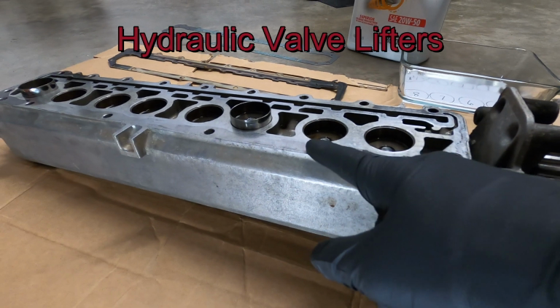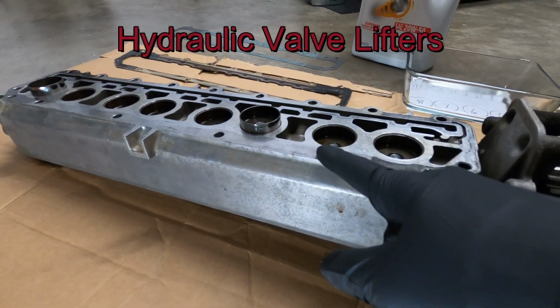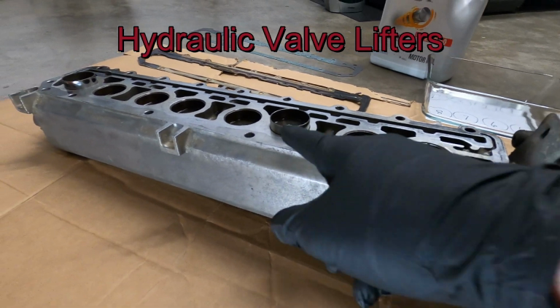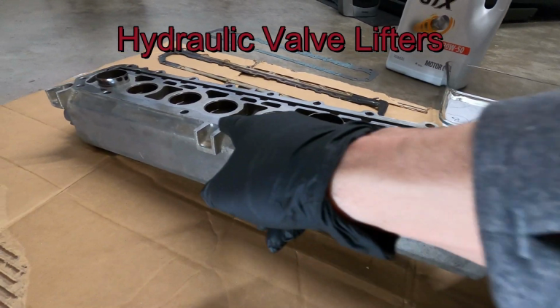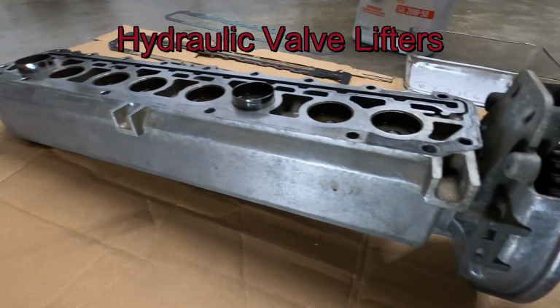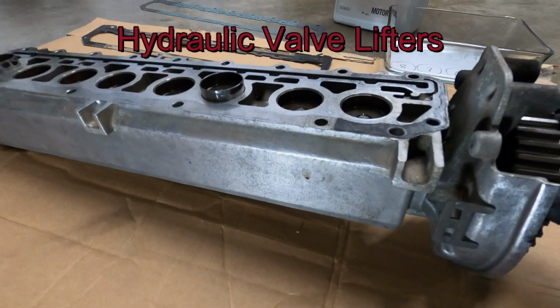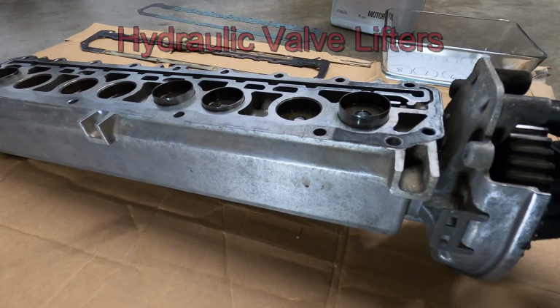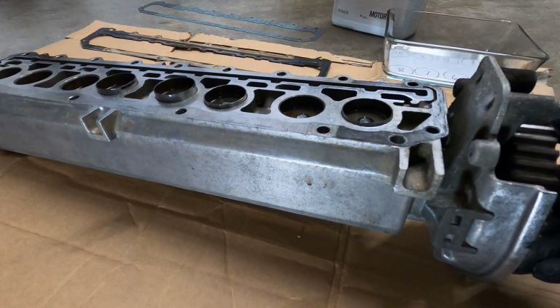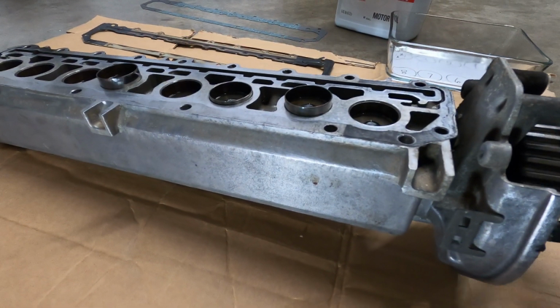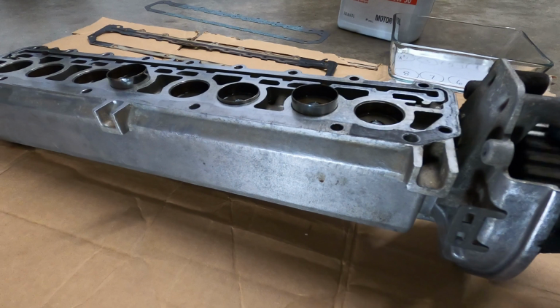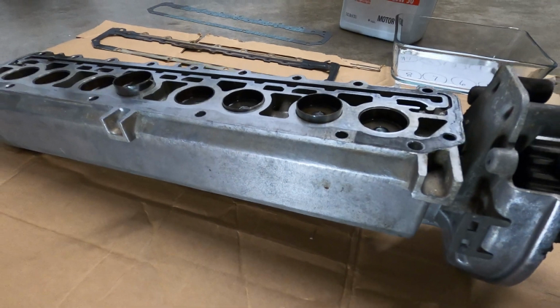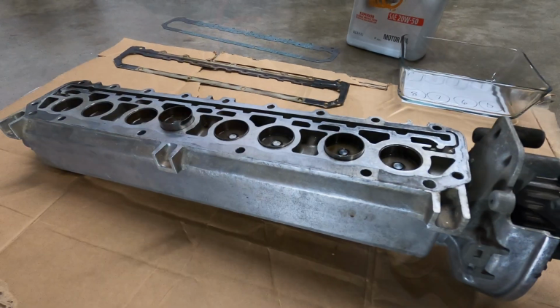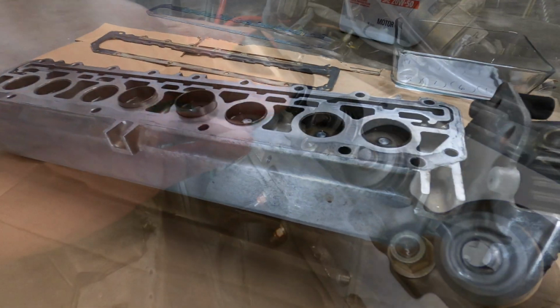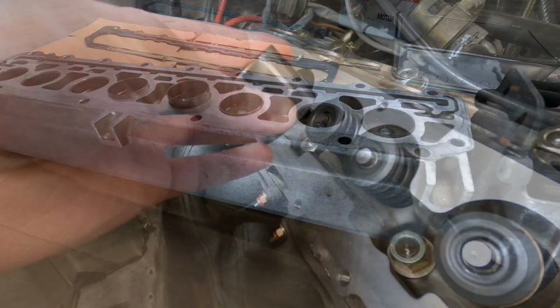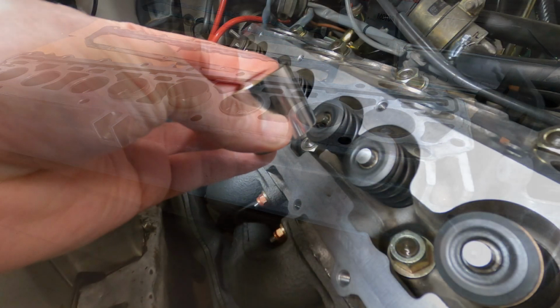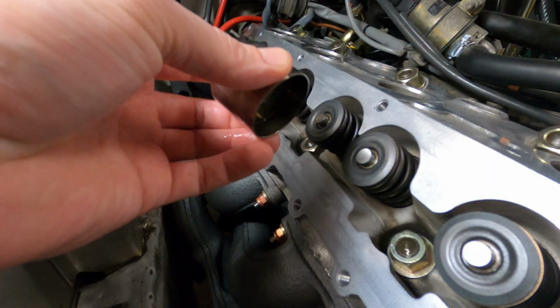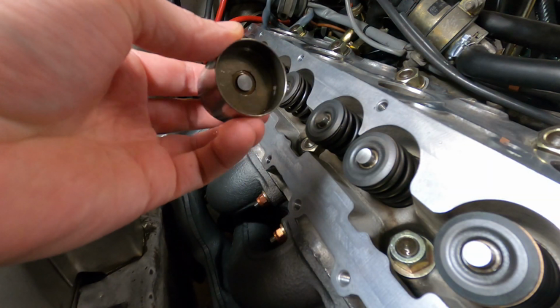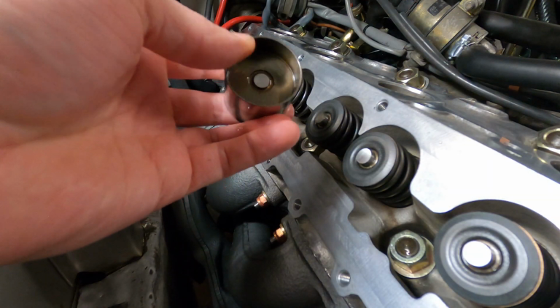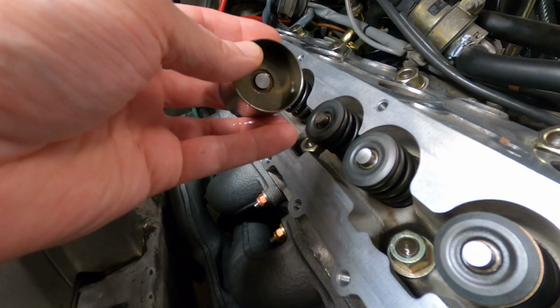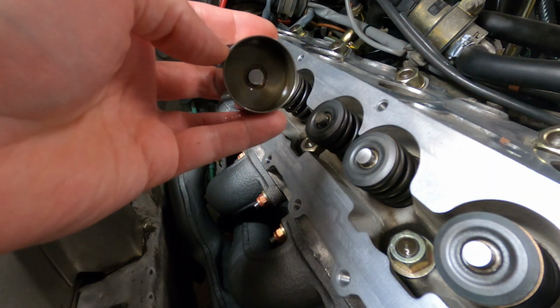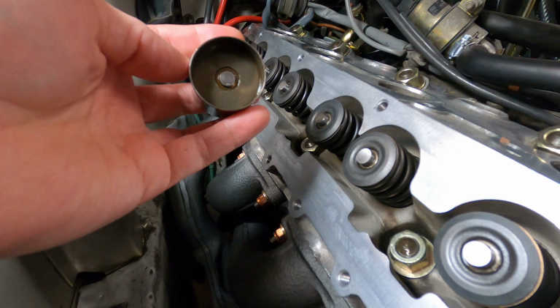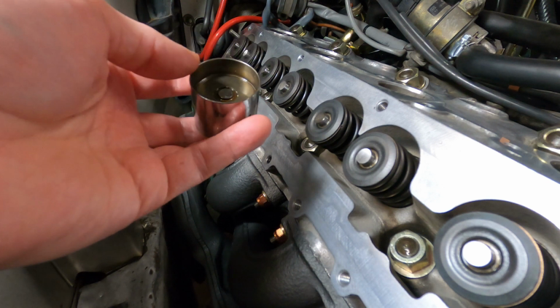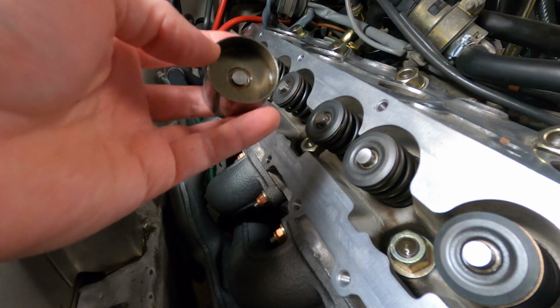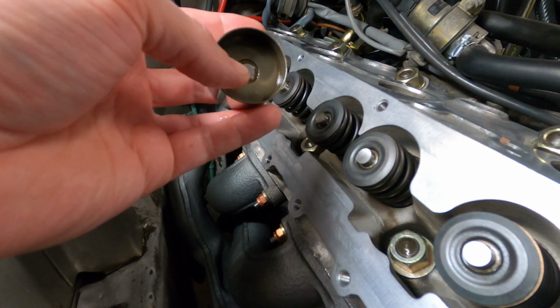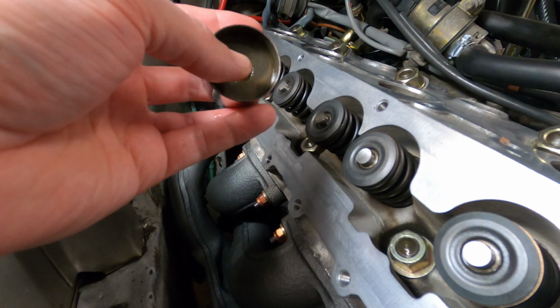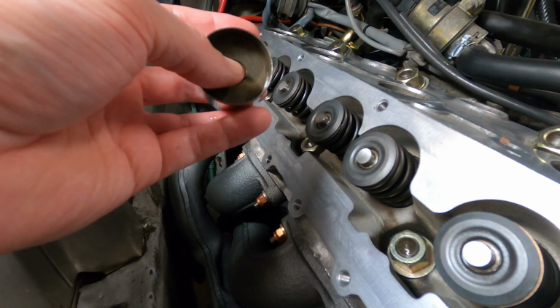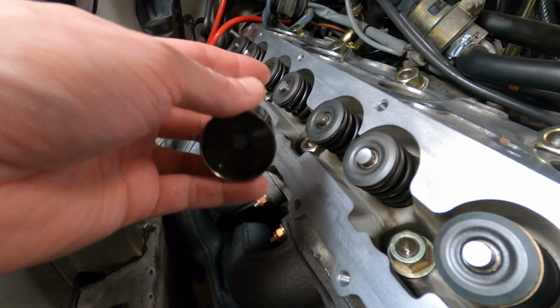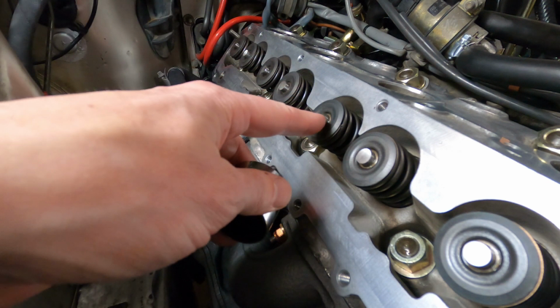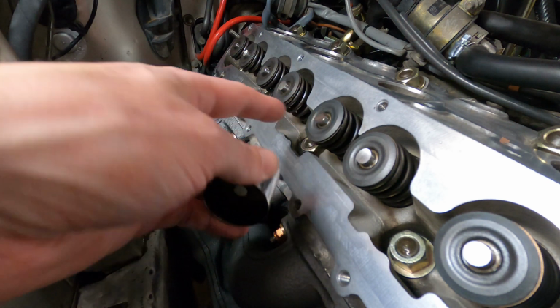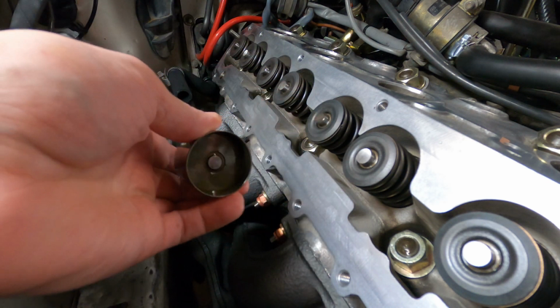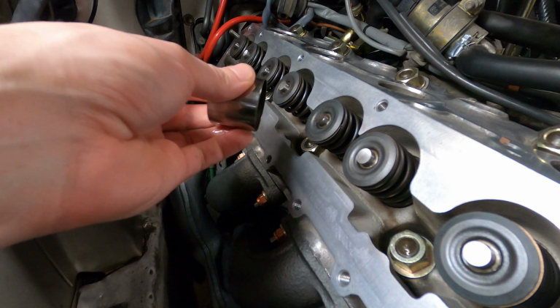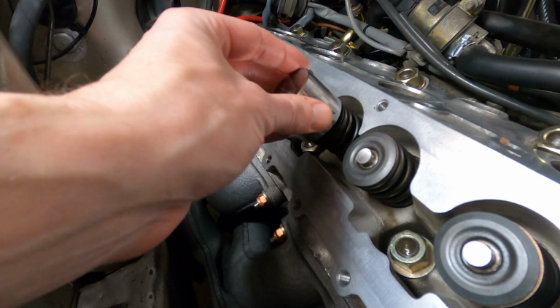This video will provide an overview of the hydraulic valve lifters used in the Porsche 944. Hydraulic valve lifters are superior to solid lifters in that they typically provide quieter operation, longer engine life, and eliminate the need for periodic valve adjustments.